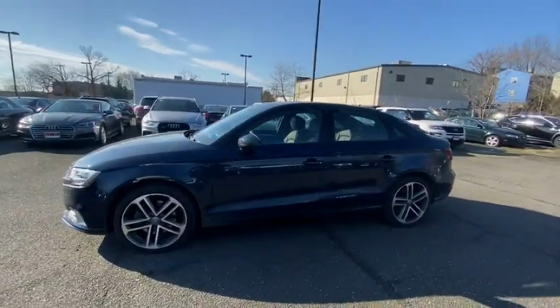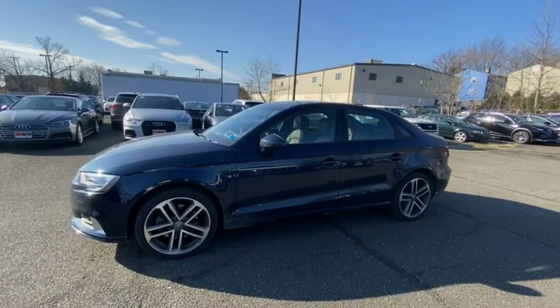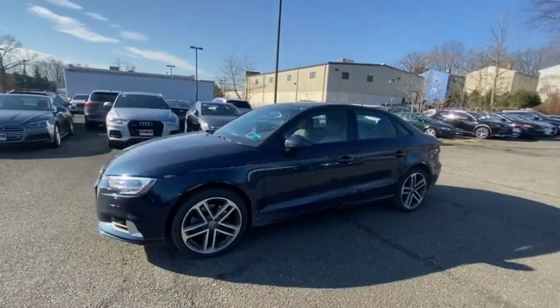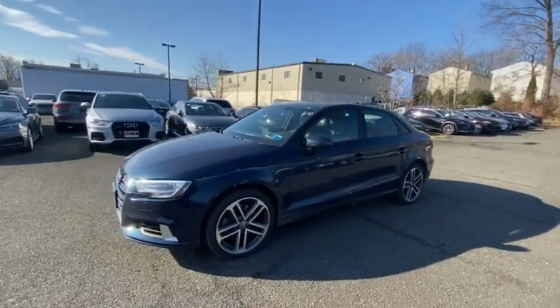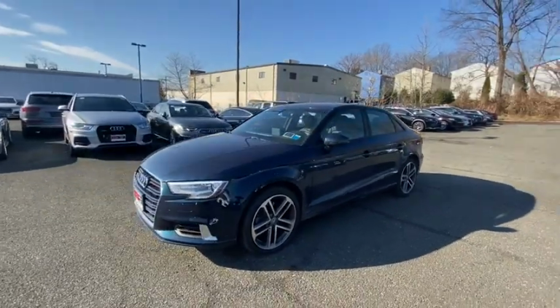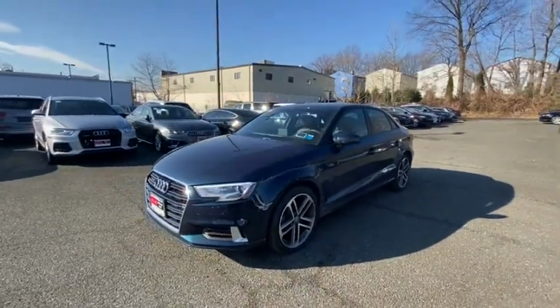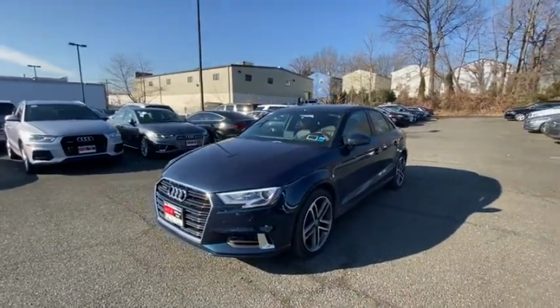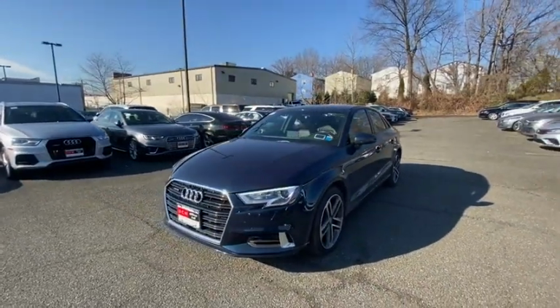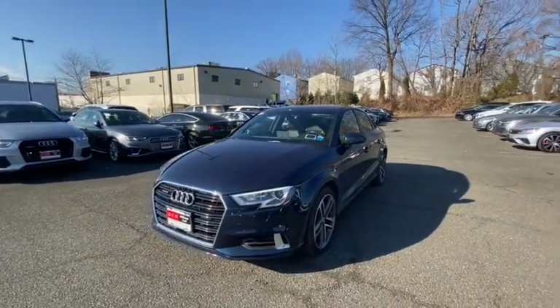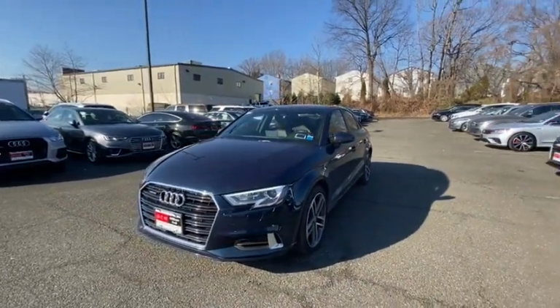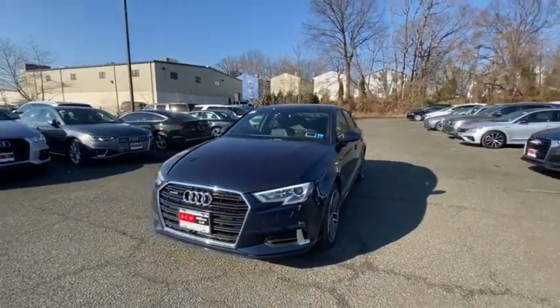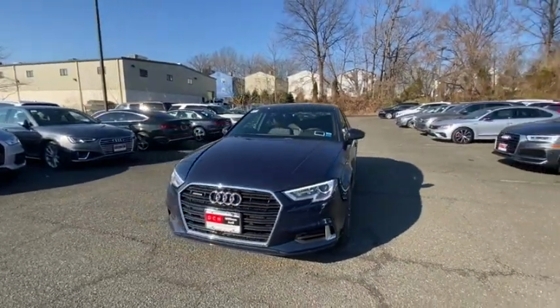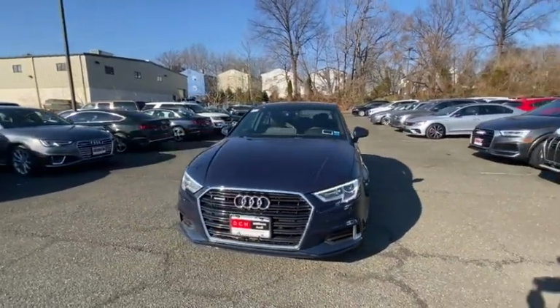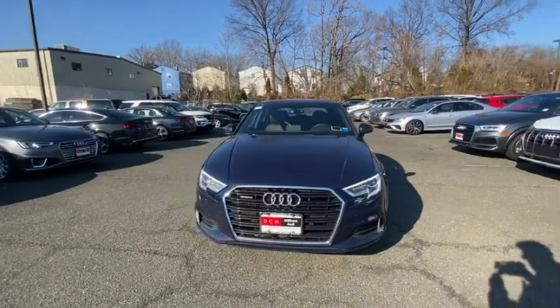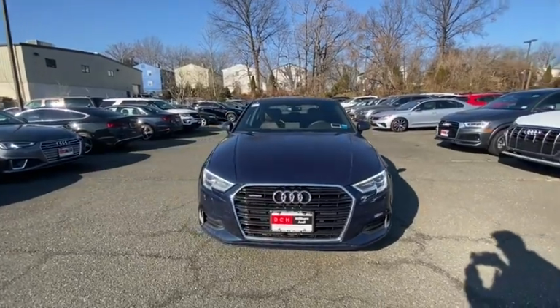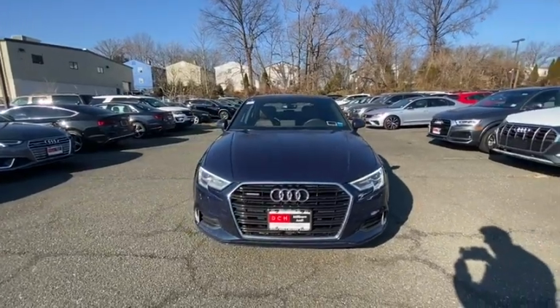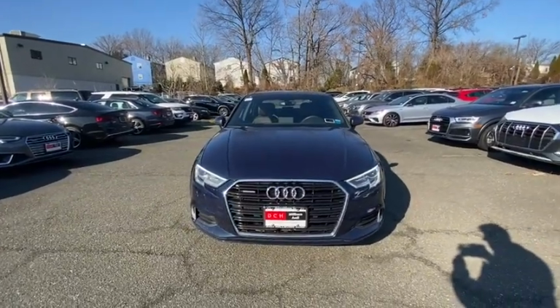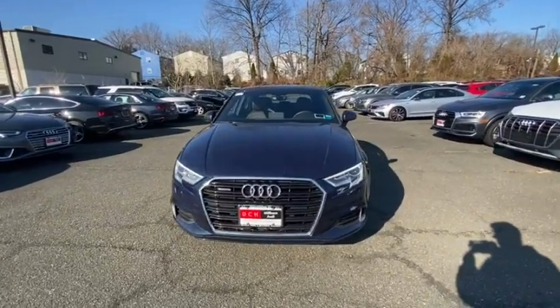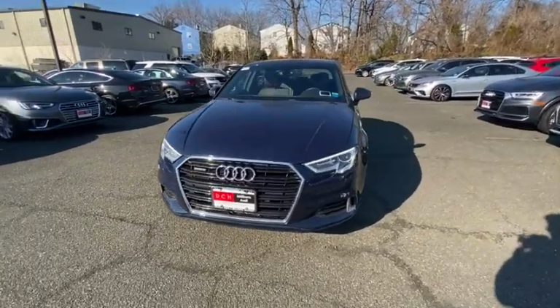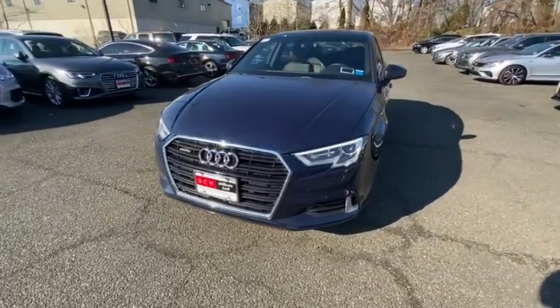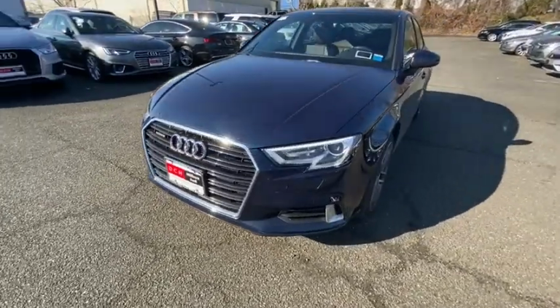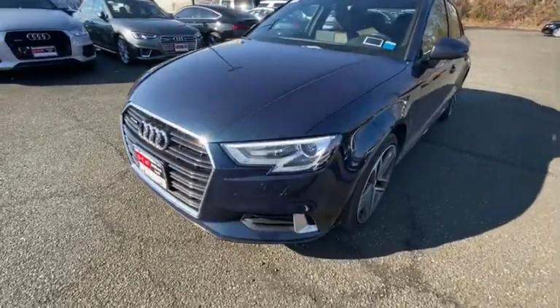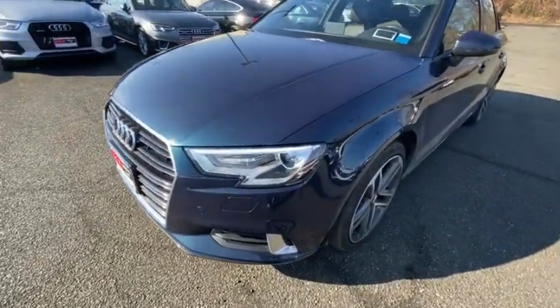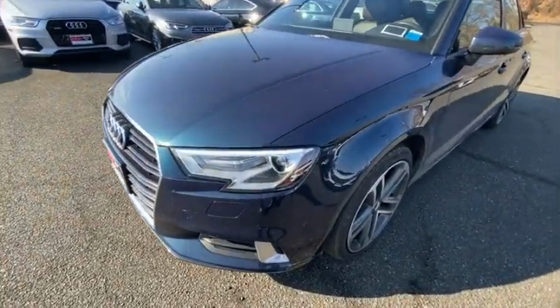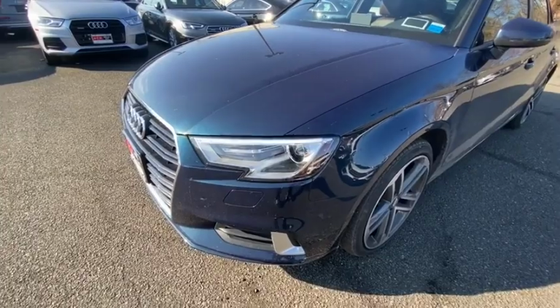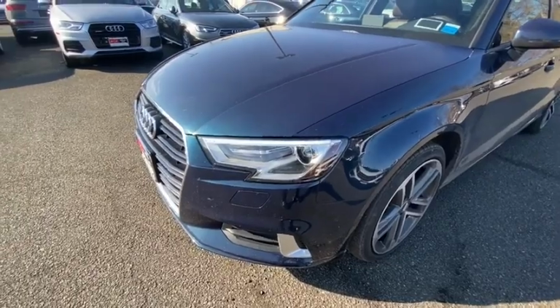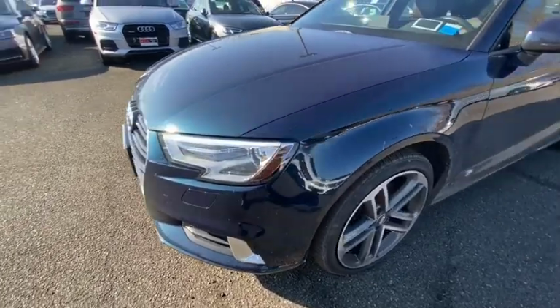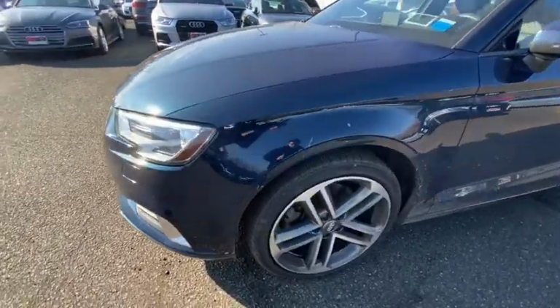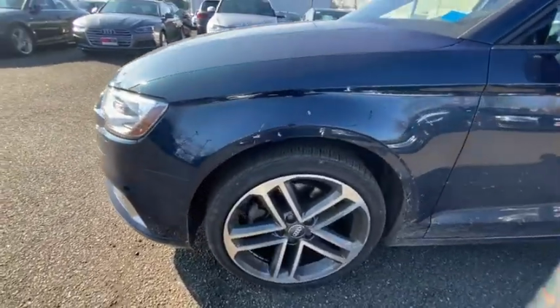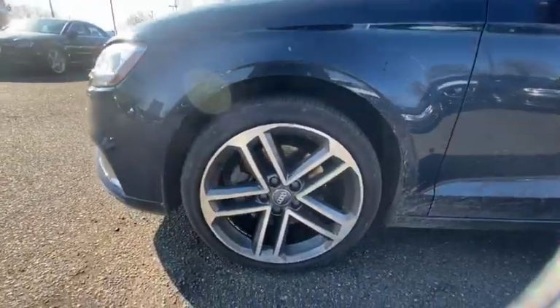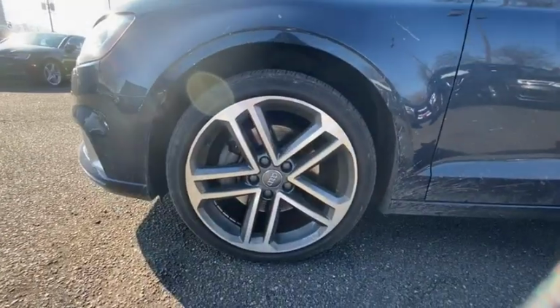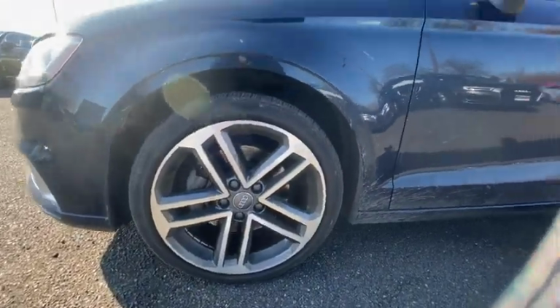Aluminum wheels, four-wheel disc brakes, front floor mats, ABS four-wheel, cruise control, rear defrost, auto-off headlights, AM-FM stereo radio, electronic stability control, MP3 player, and child safety locks.